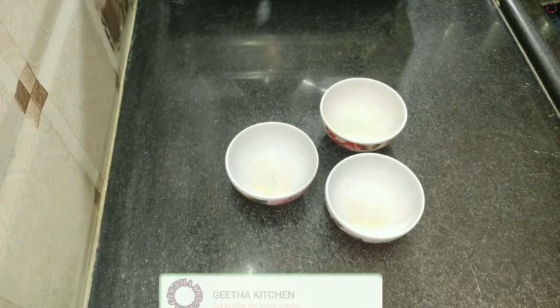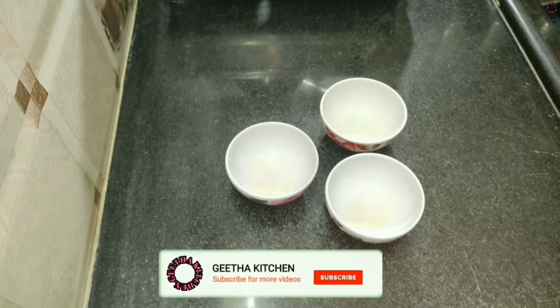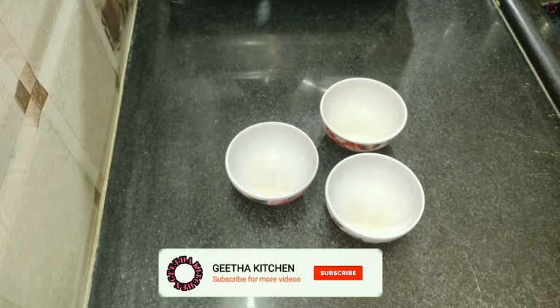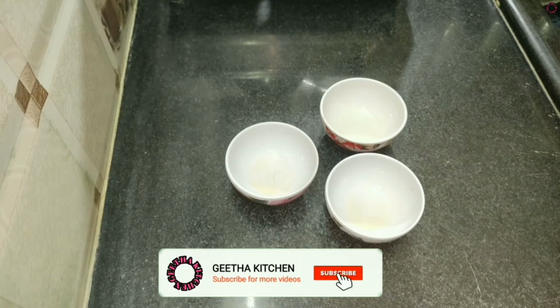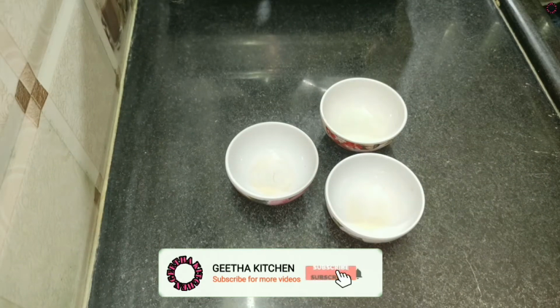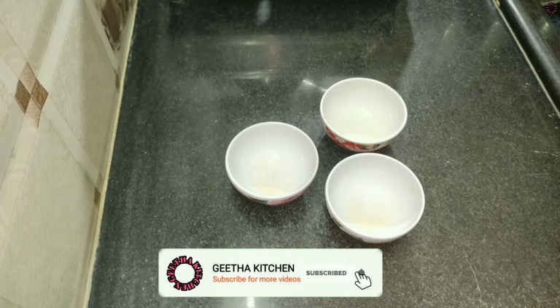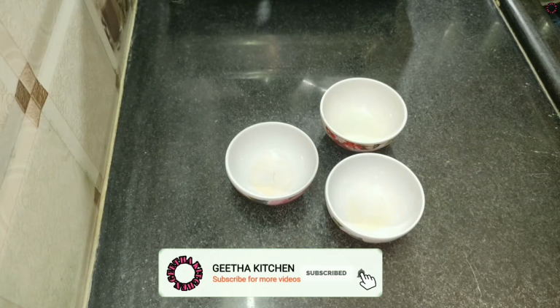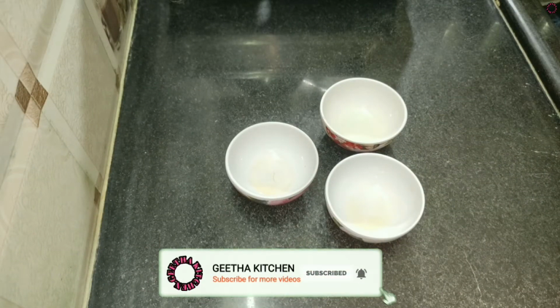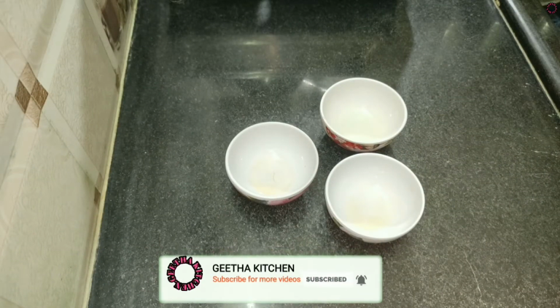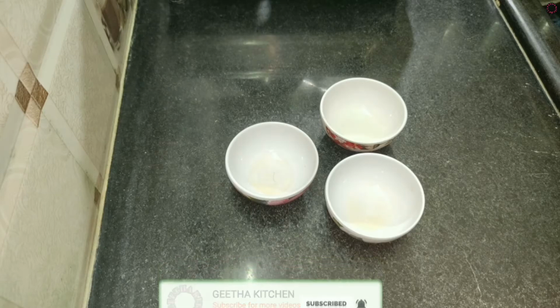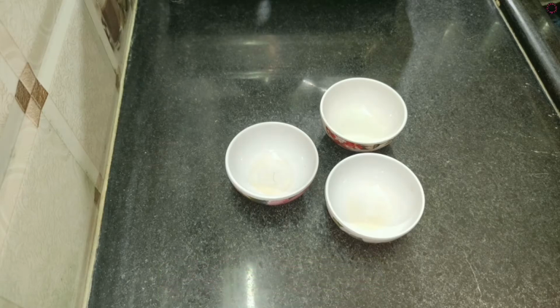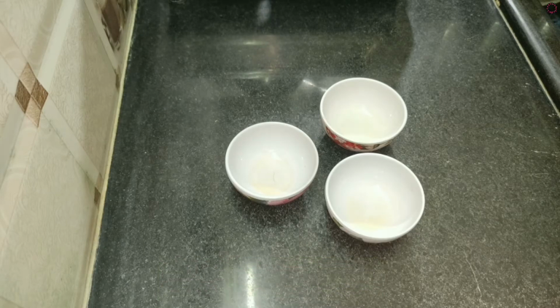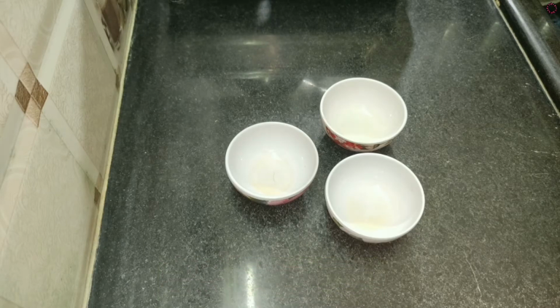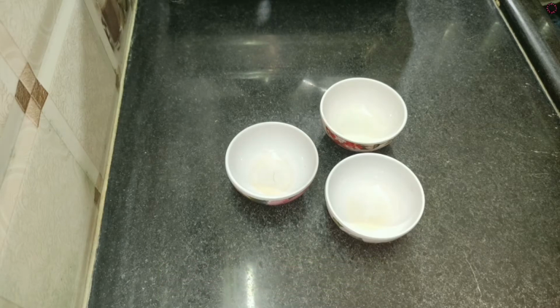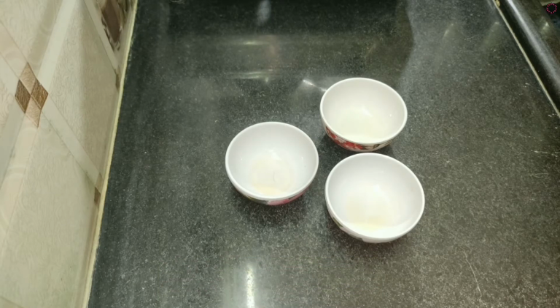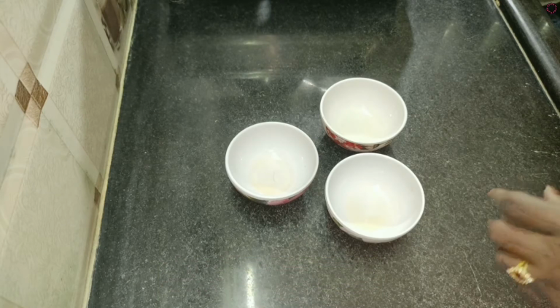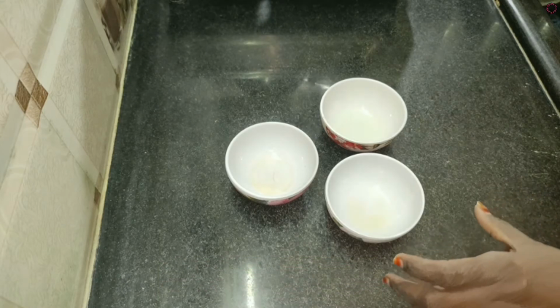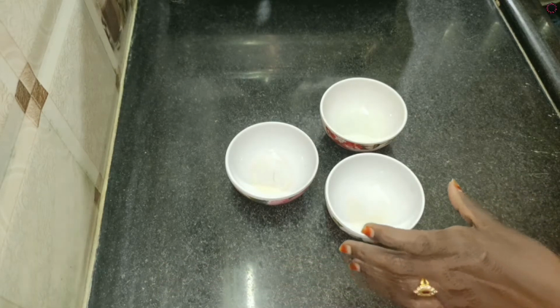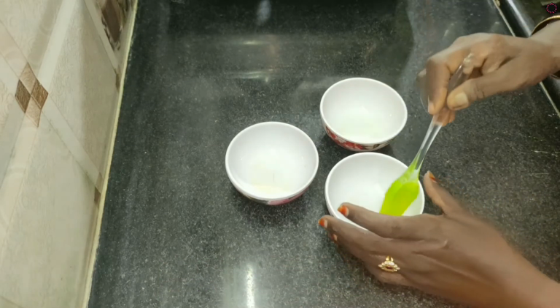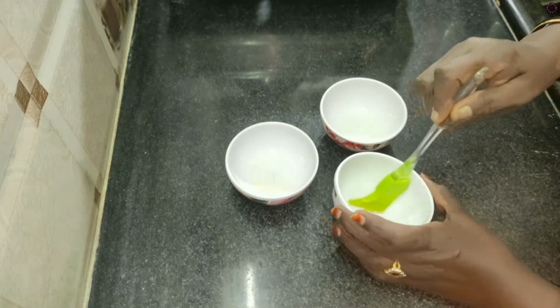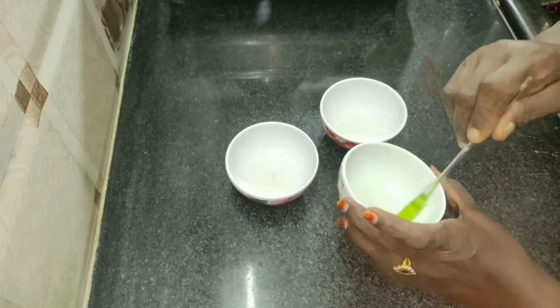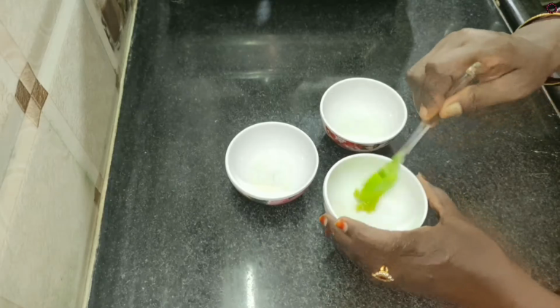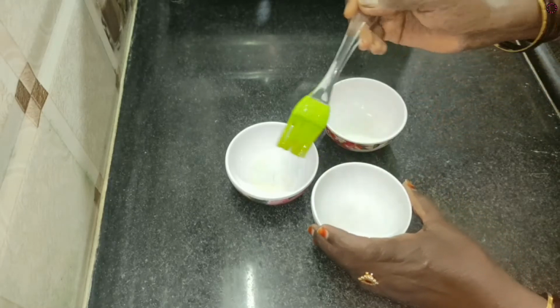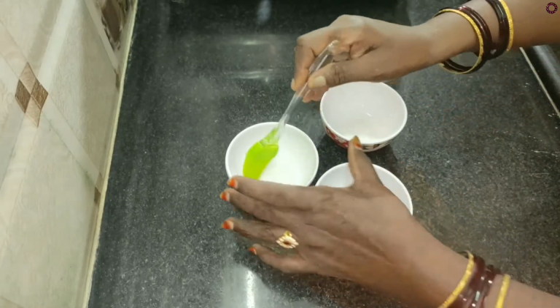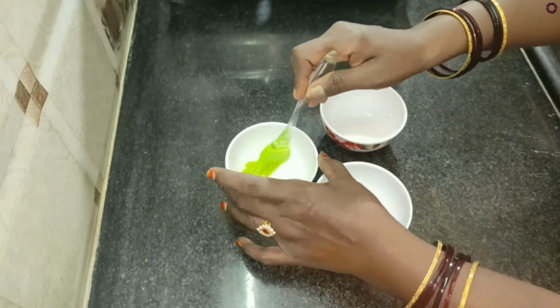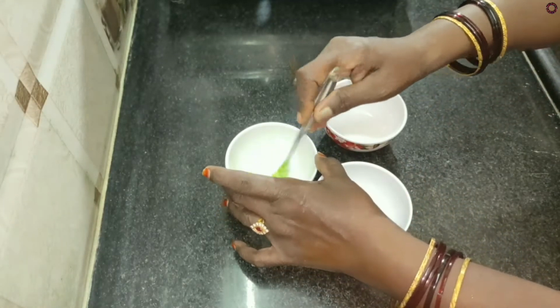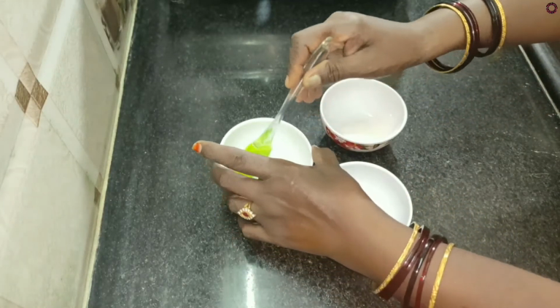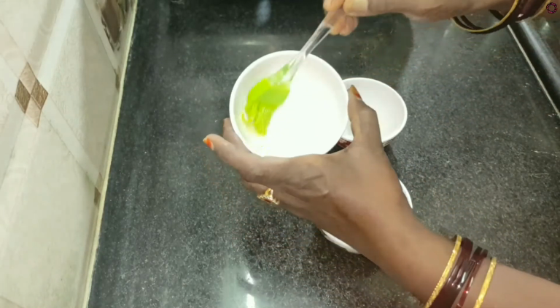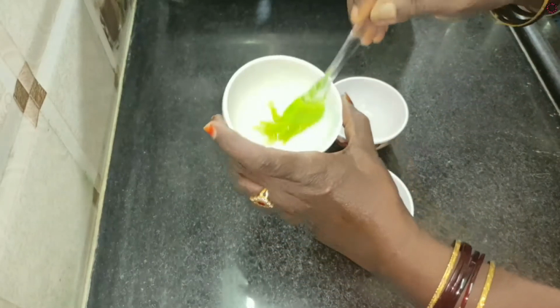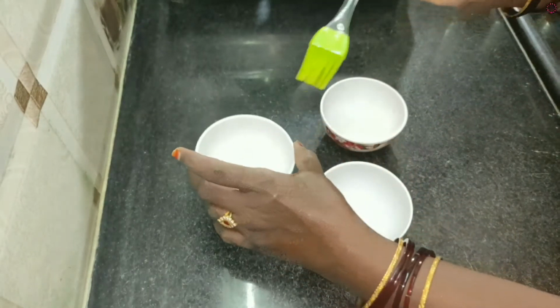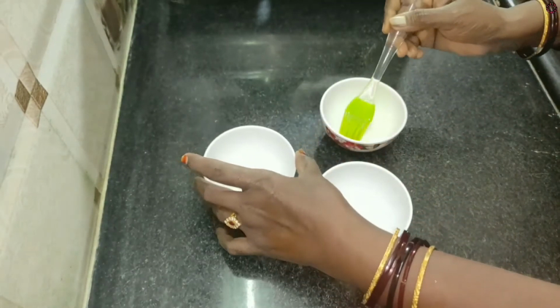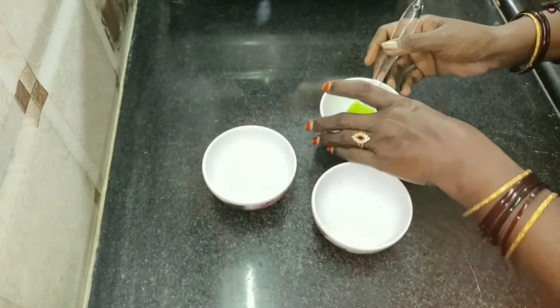Welcome to Geetha Kitchen. Now we are going to do a snowball sweet. We are going to do 3 balls. We are going to grease and grease. We are going to cut the steel wire.